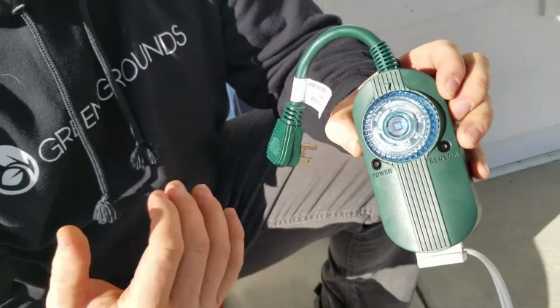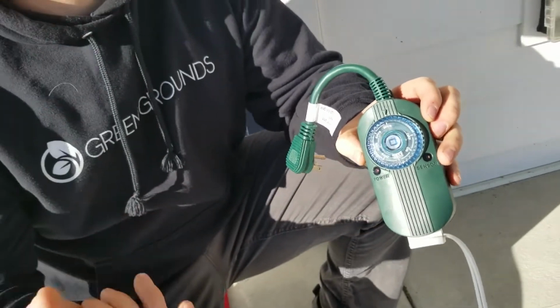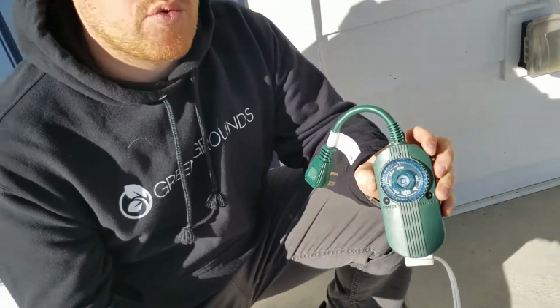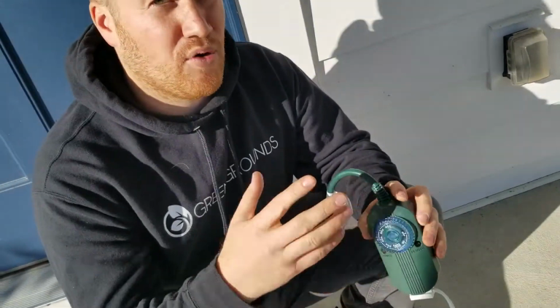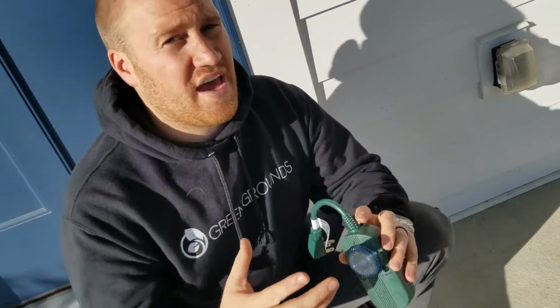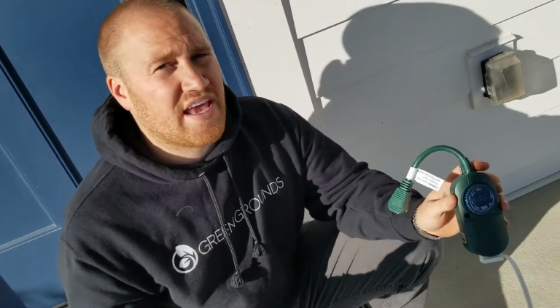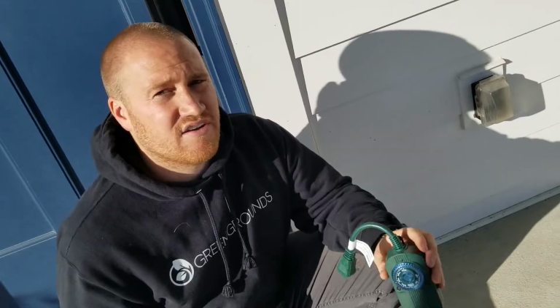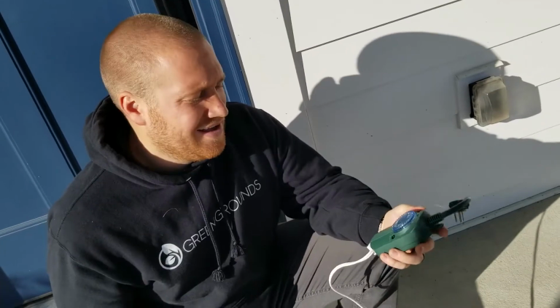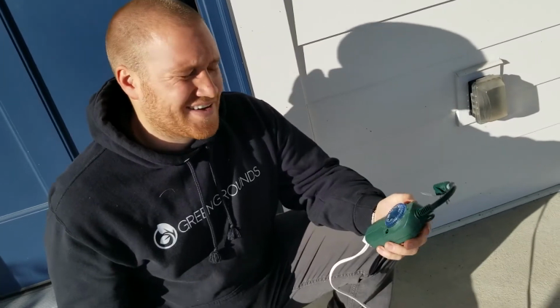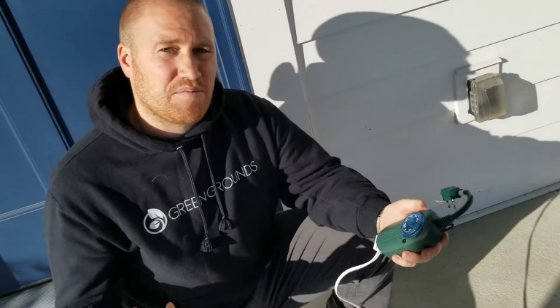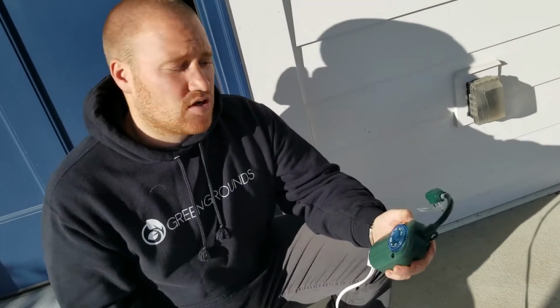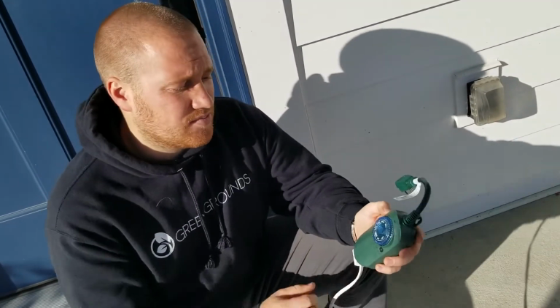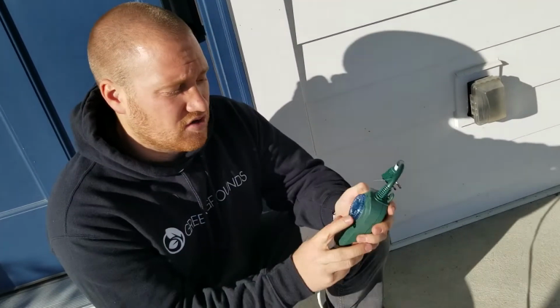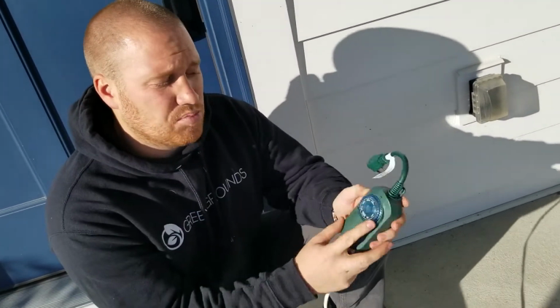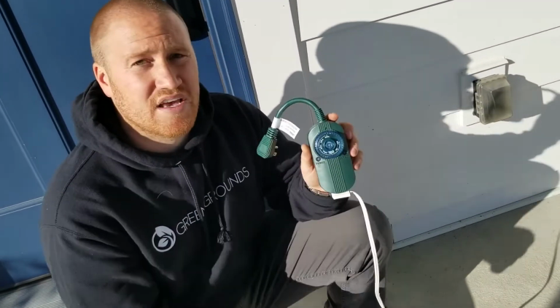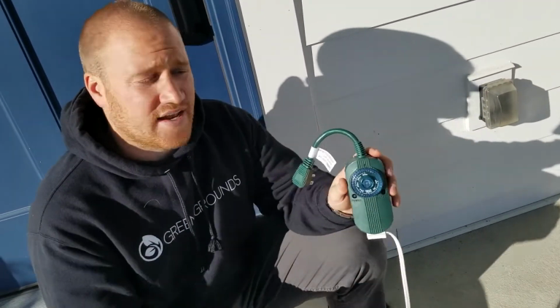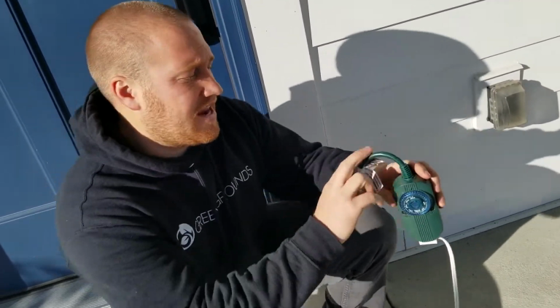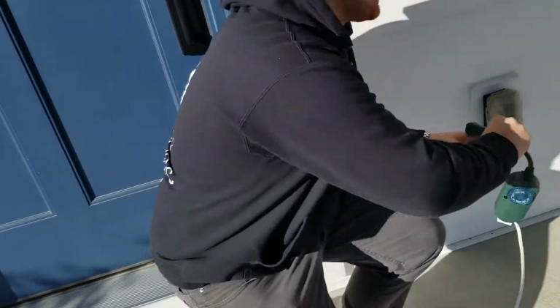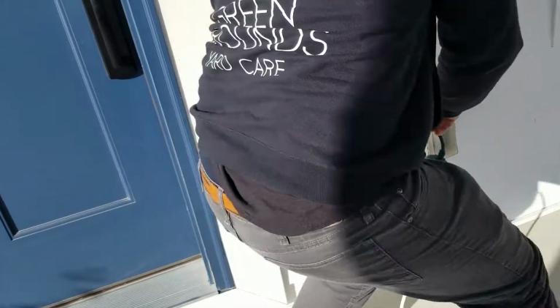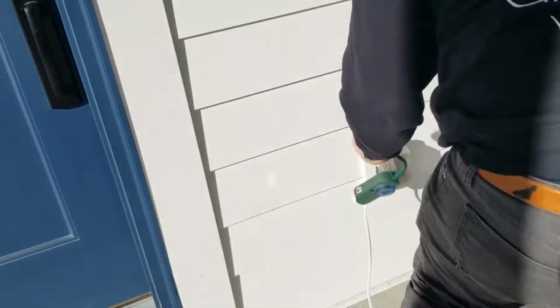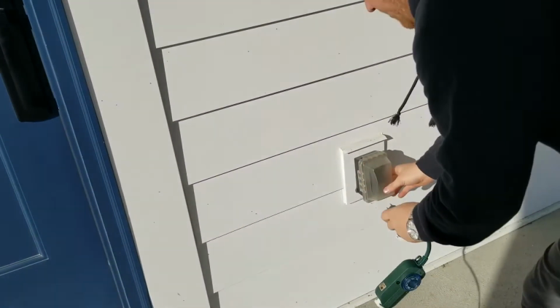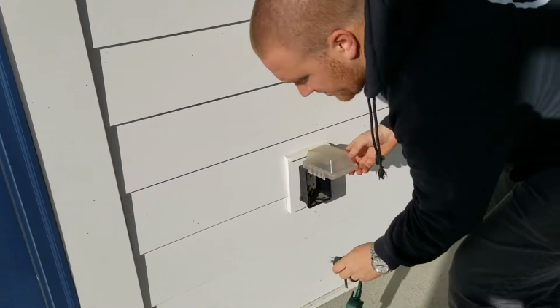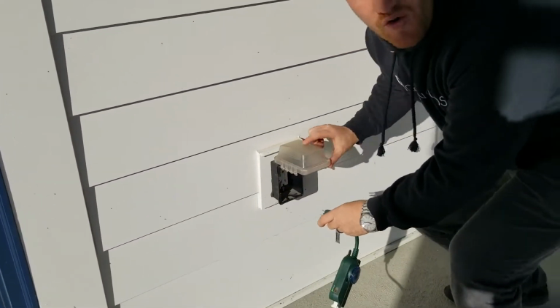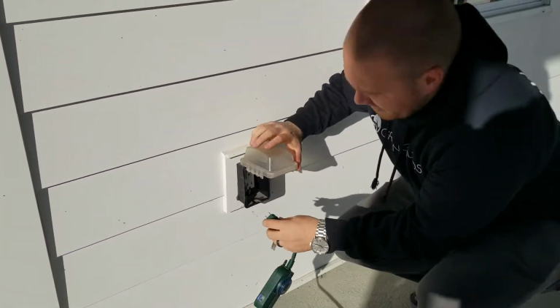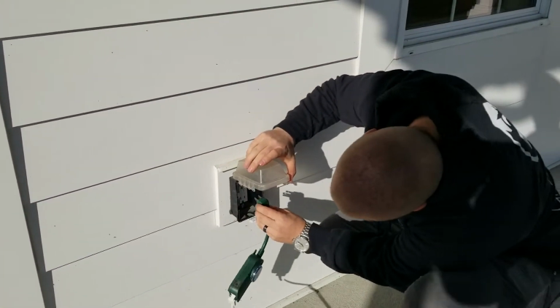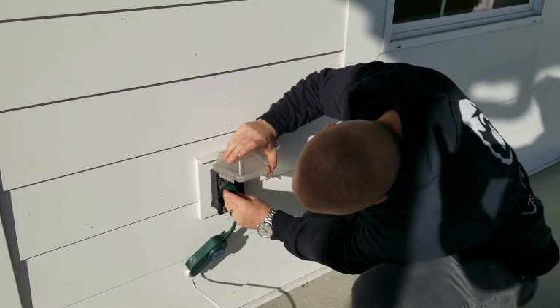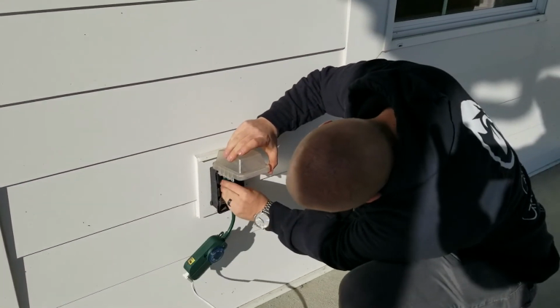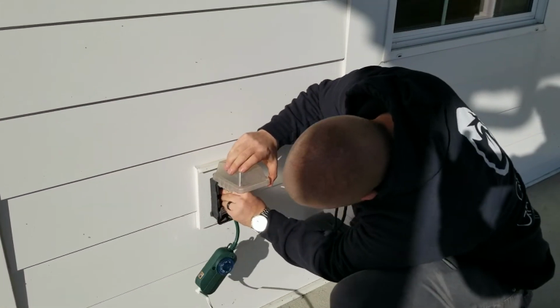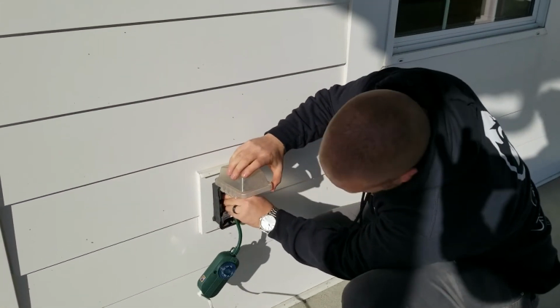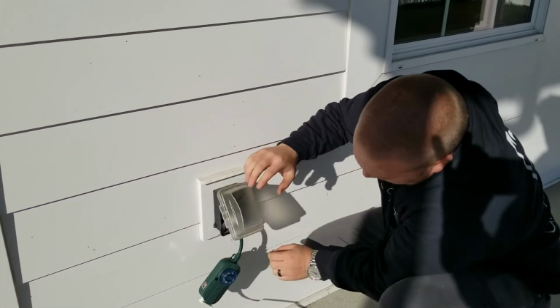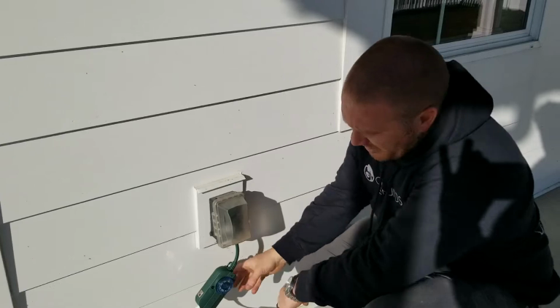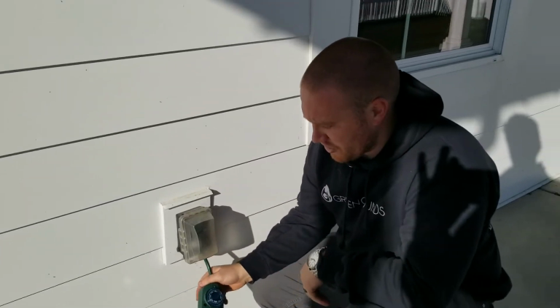These LED lights don't really pull hardly any energy, so we like to just keep them on as long as possible. It's as simple as setting it to eight hours and then going ahead and making sure it's plugged in. You're good to go.